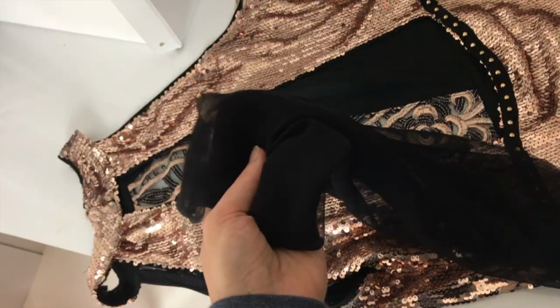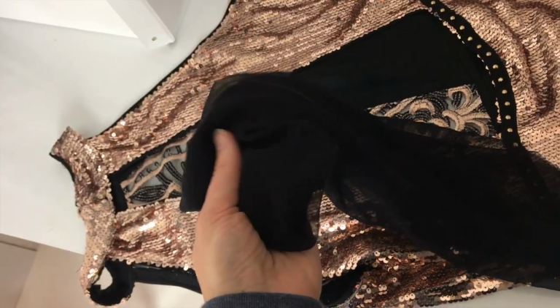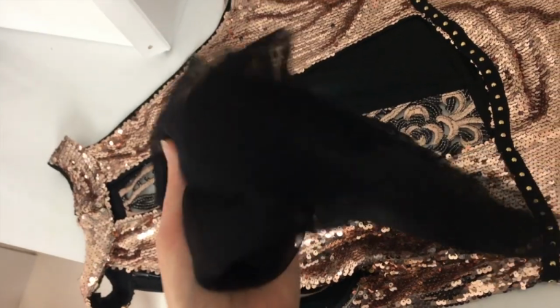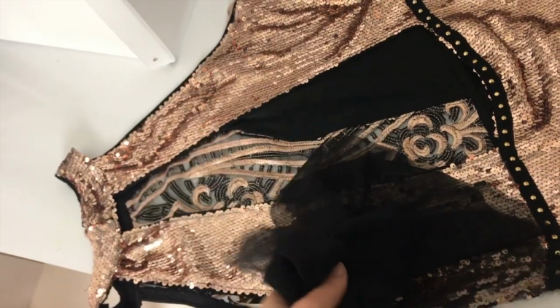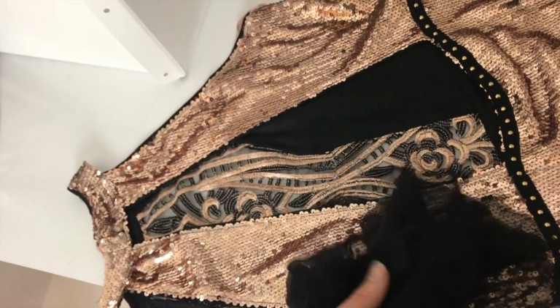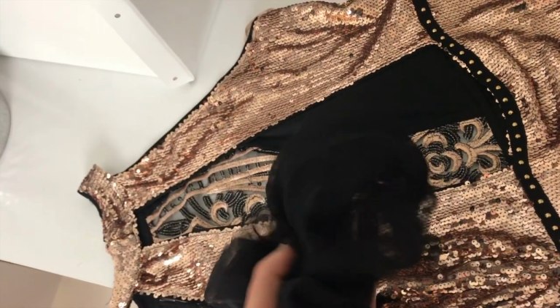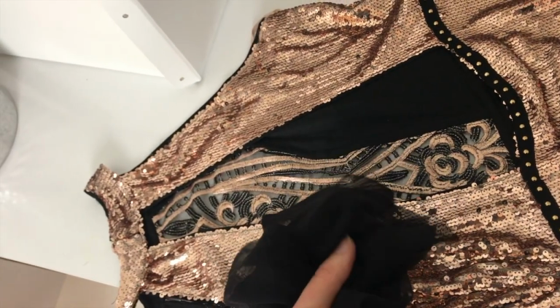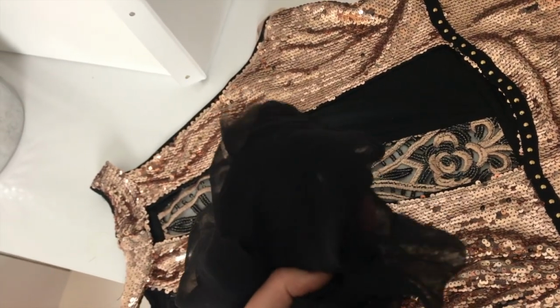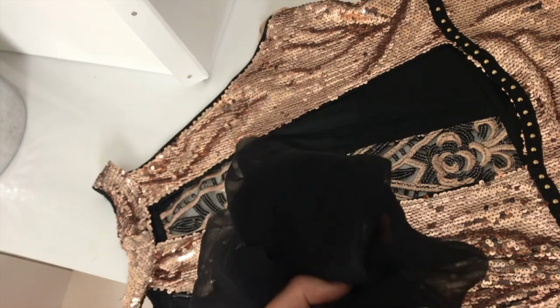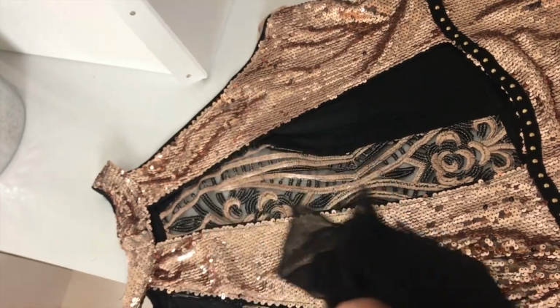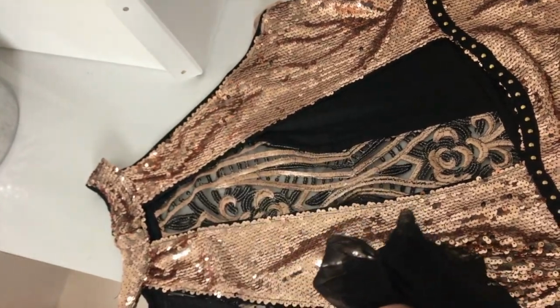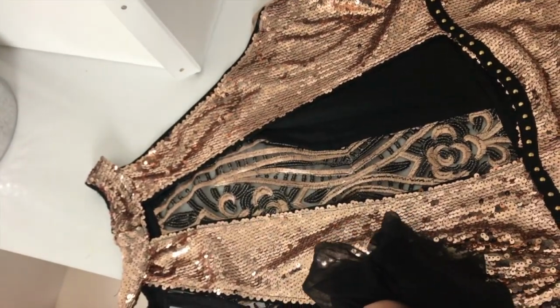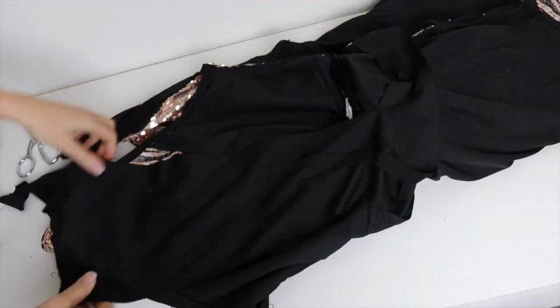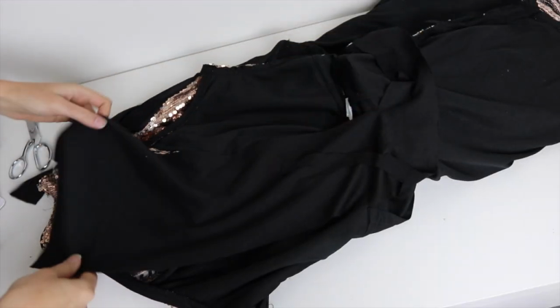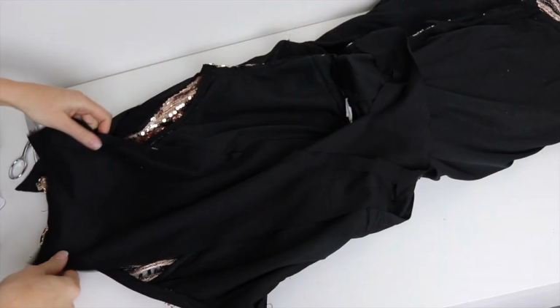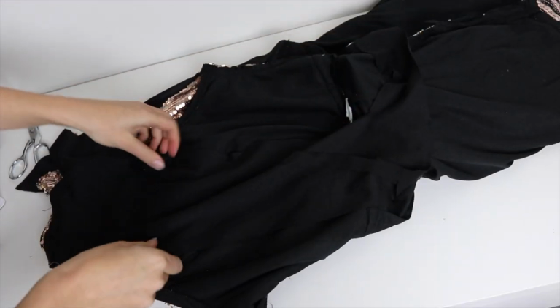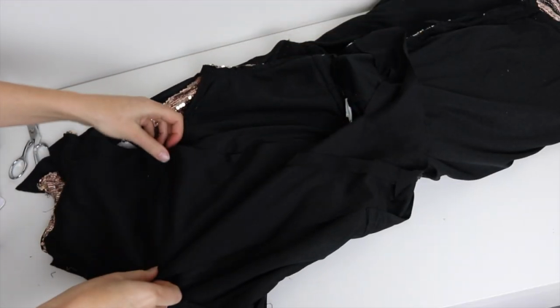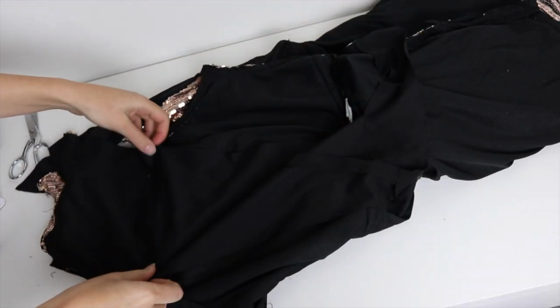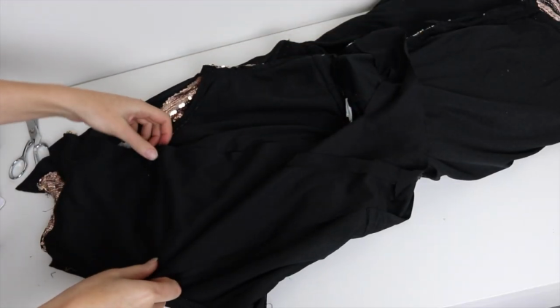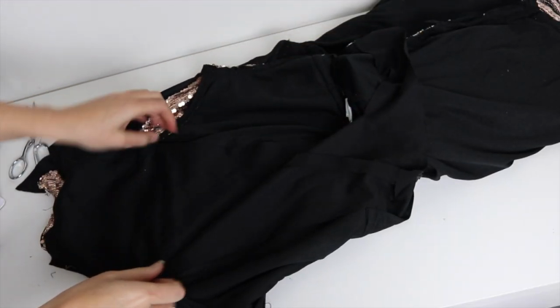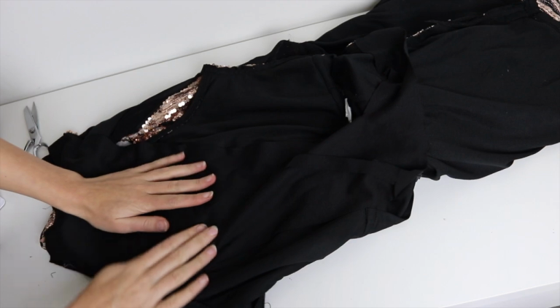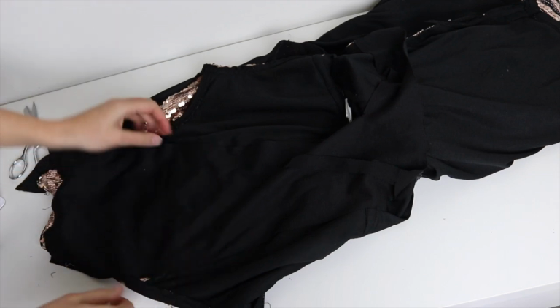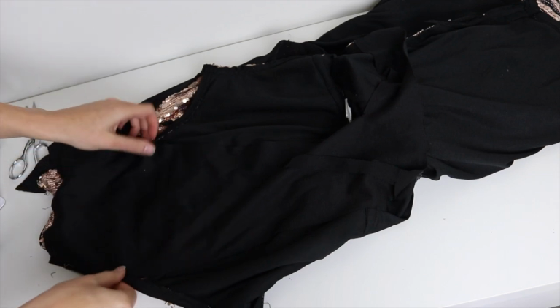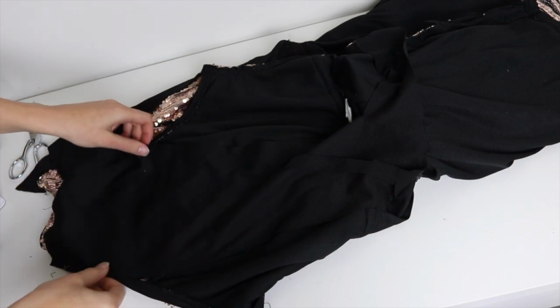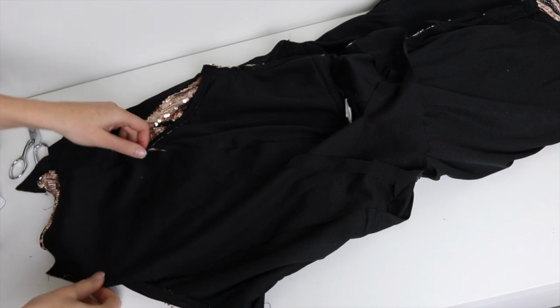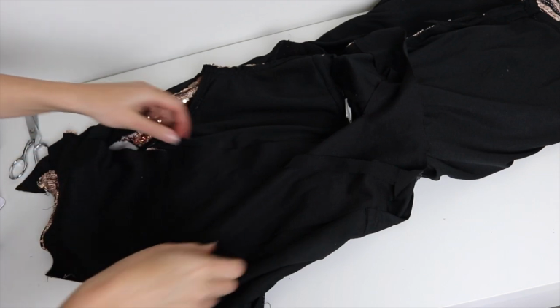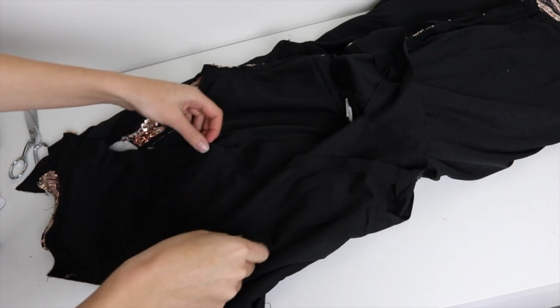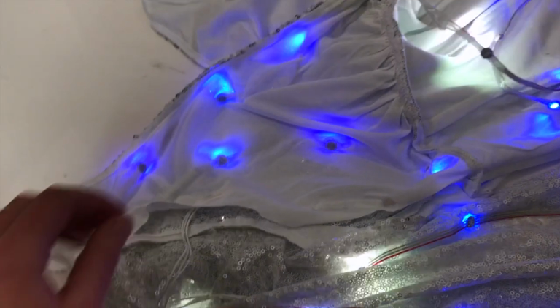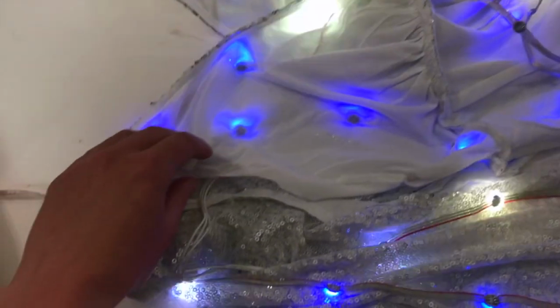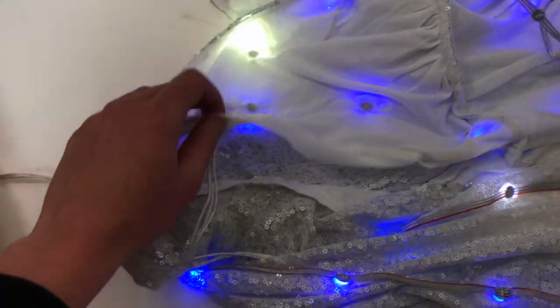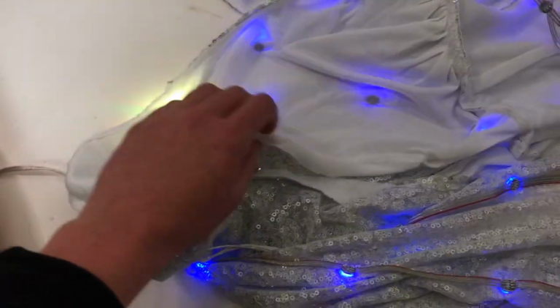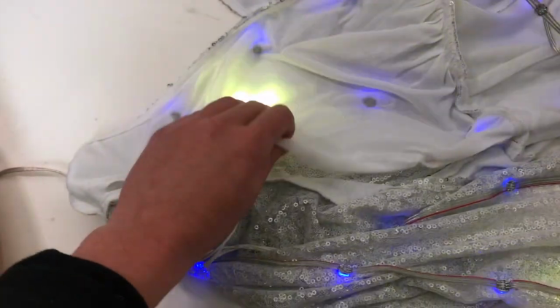Next I grabbed some black semi-sheer material to go on the back of the dress and behind the LEDs so that they wouldn't be directly against my skin. The LEDs that I use in my kits are safe to be worn on your body but they can be a little bit uncomfortable.